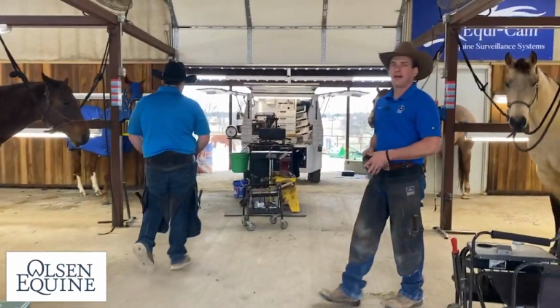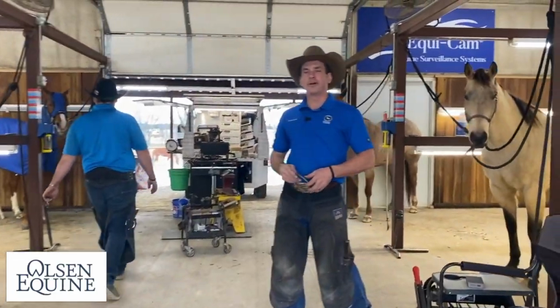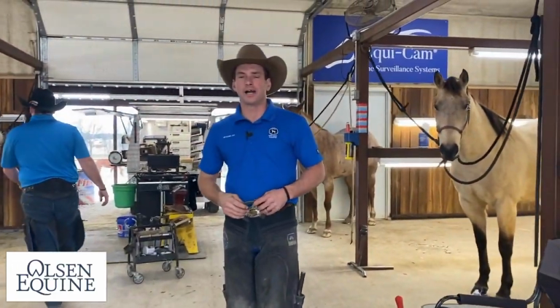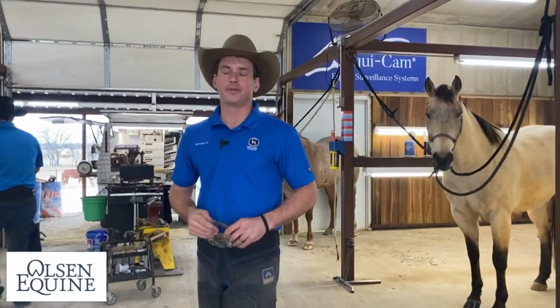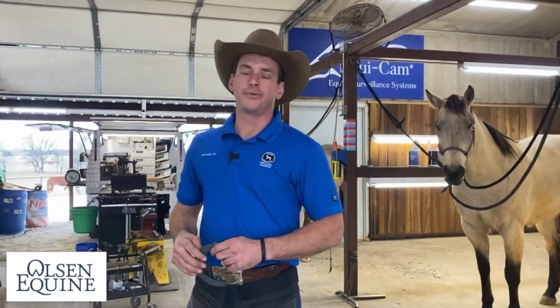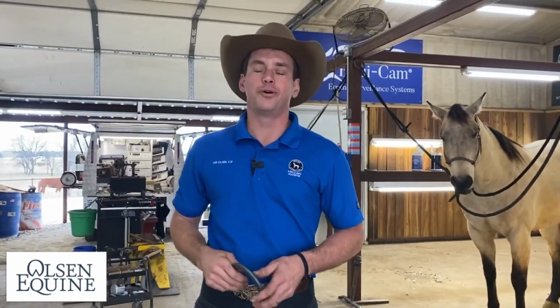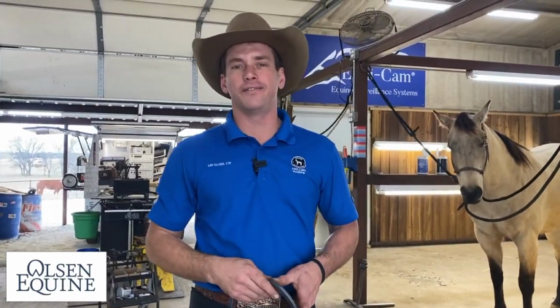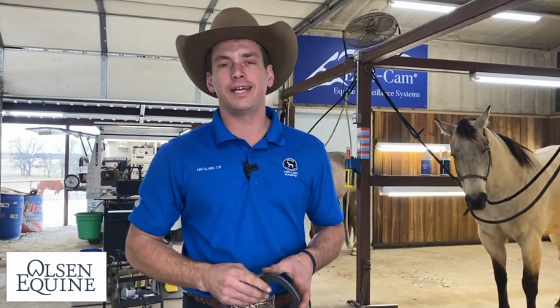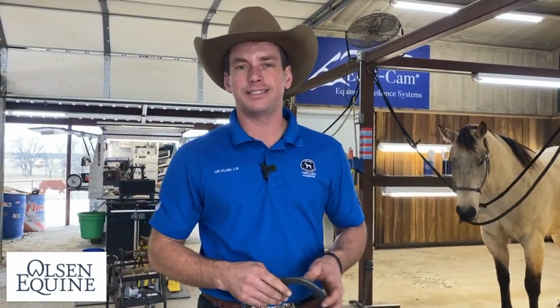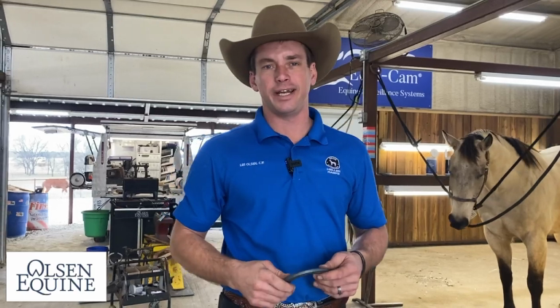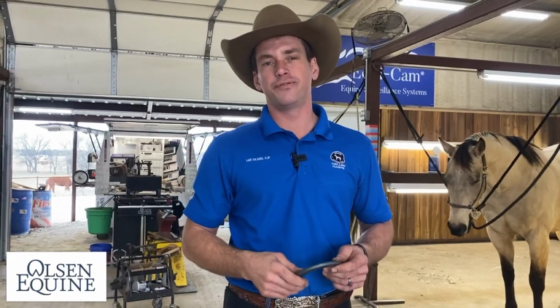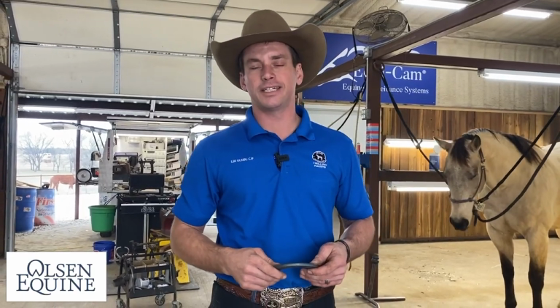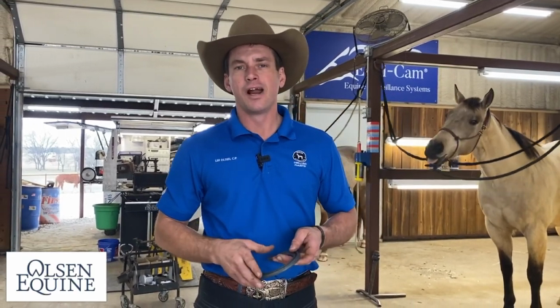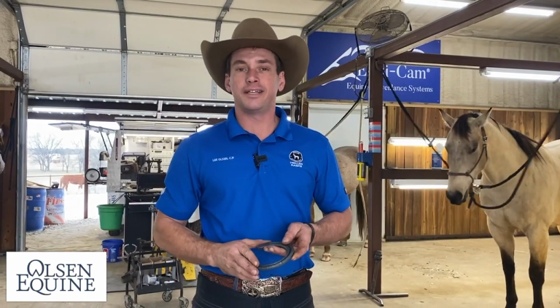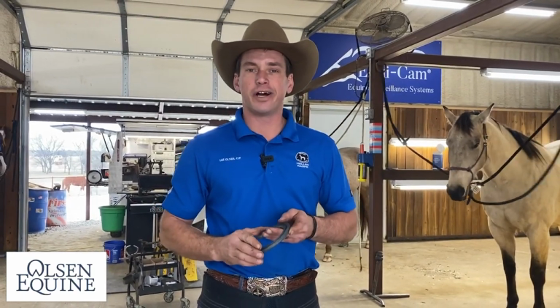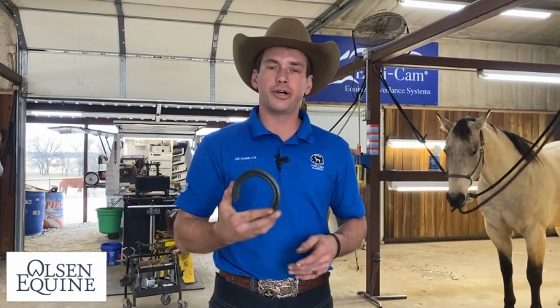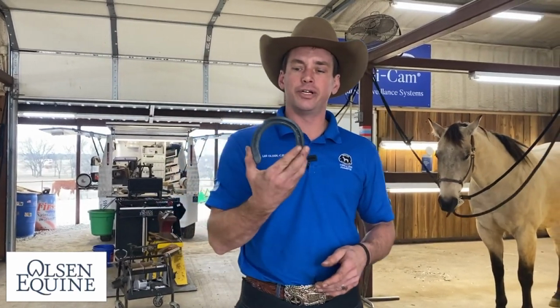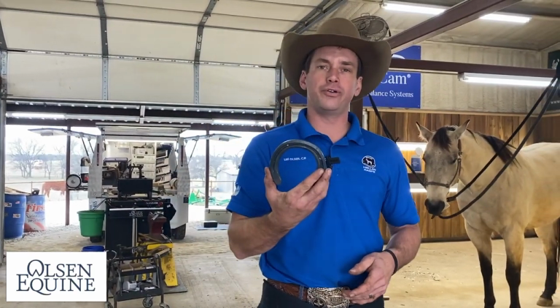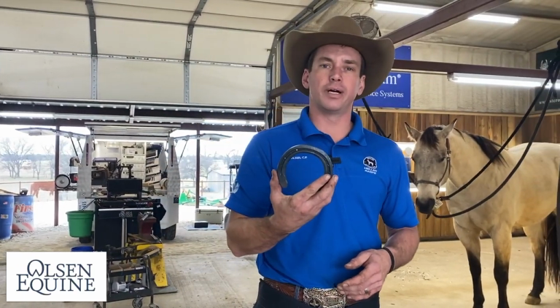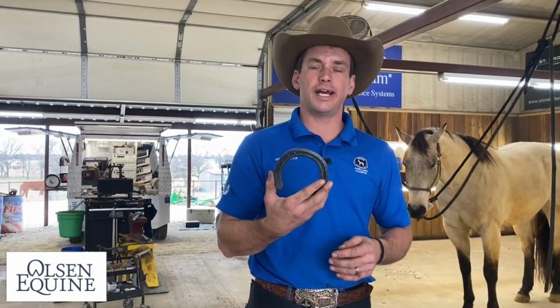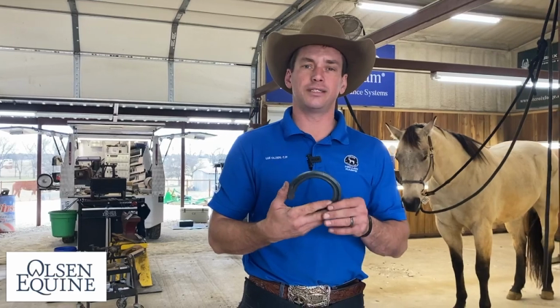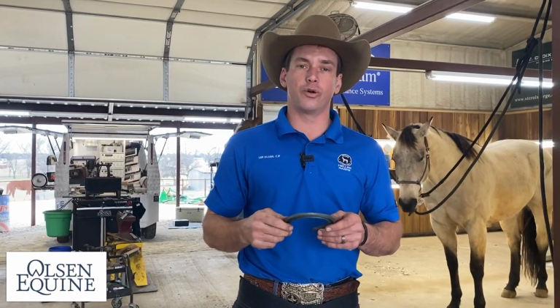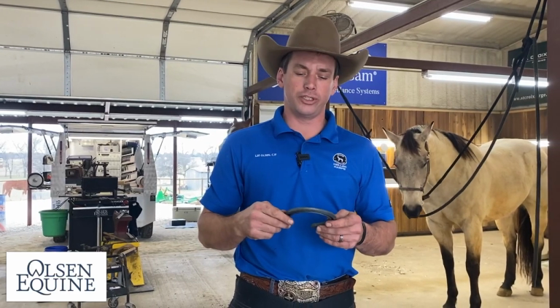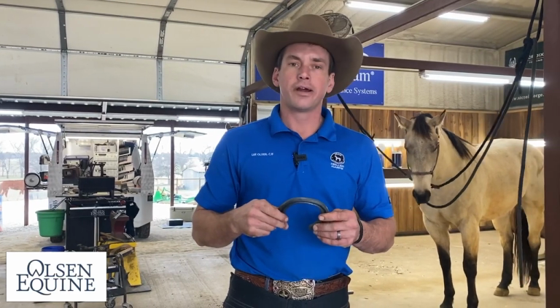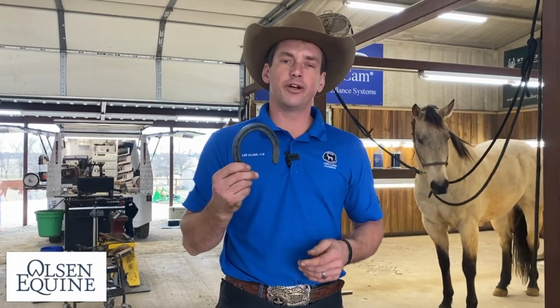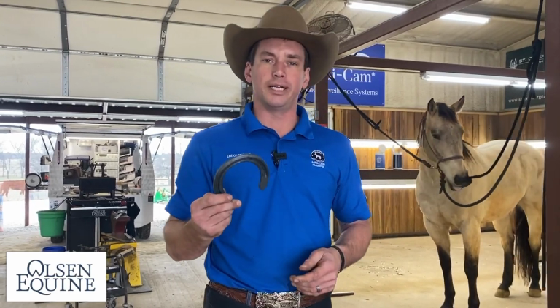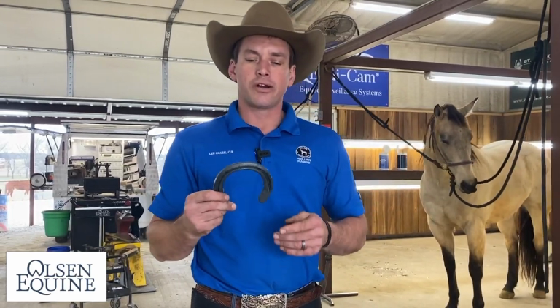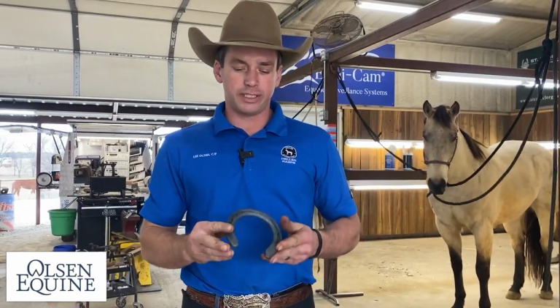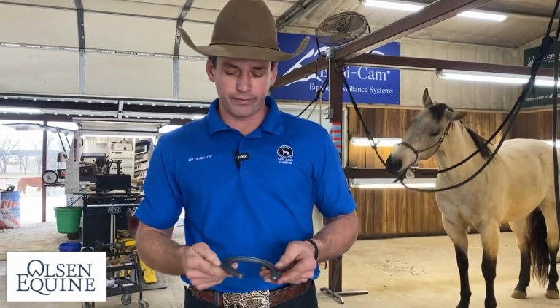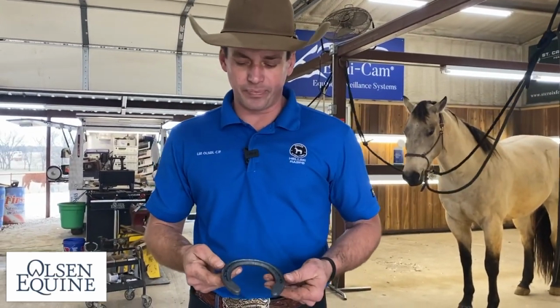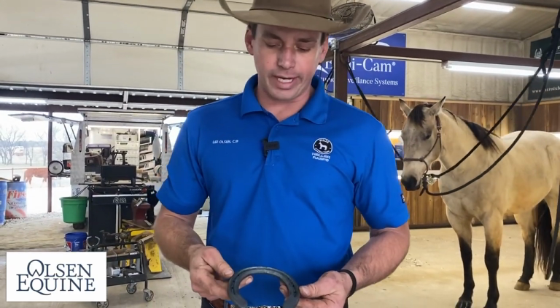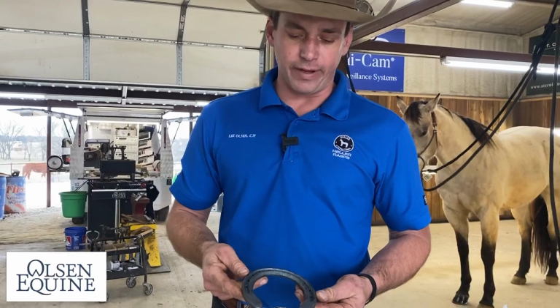Hey everybody, I'm Lee the Colson Equine, and I hope you're having a fantastic day. It's beautiful in Texas, and today I want to show you a new shoe that Mustead has — St. Croix Forge — a Vener Plus. This is different from the regular Vener.